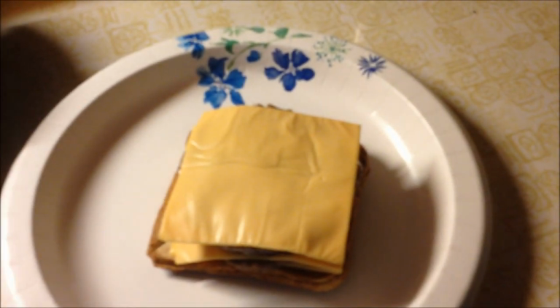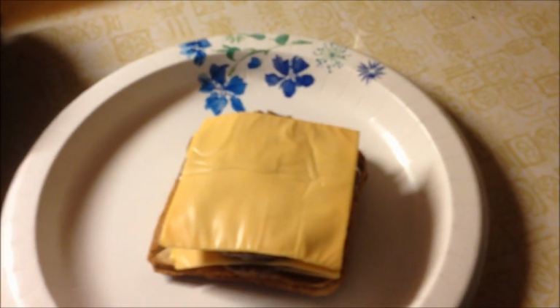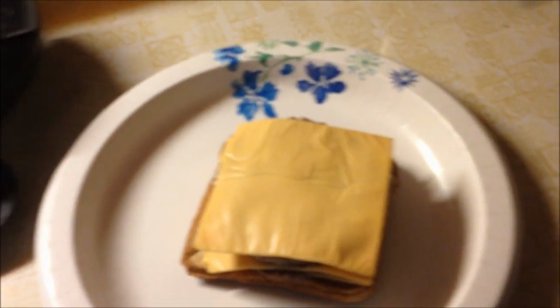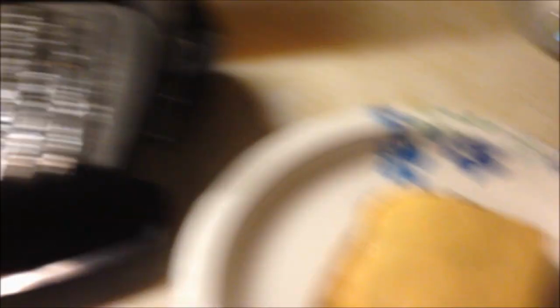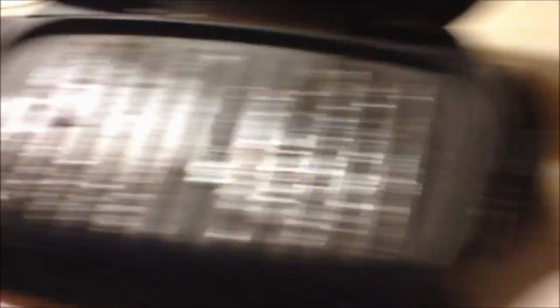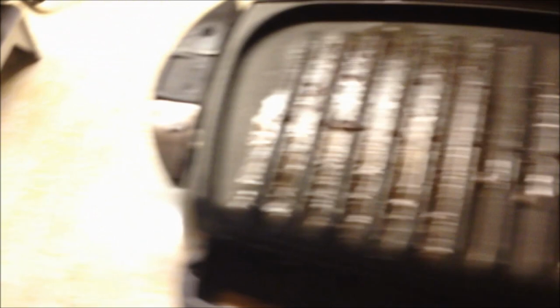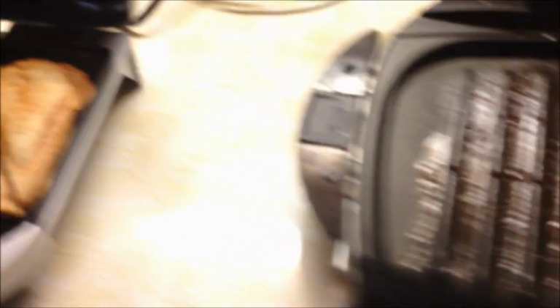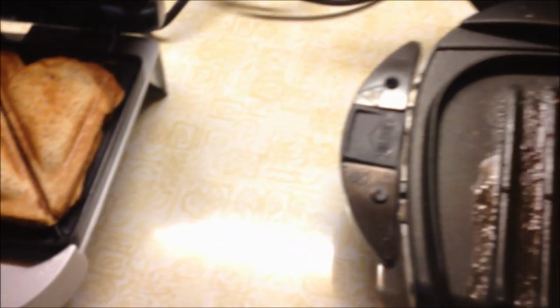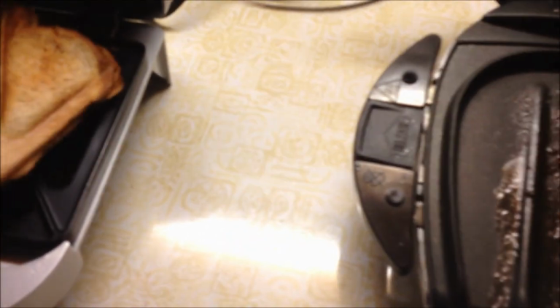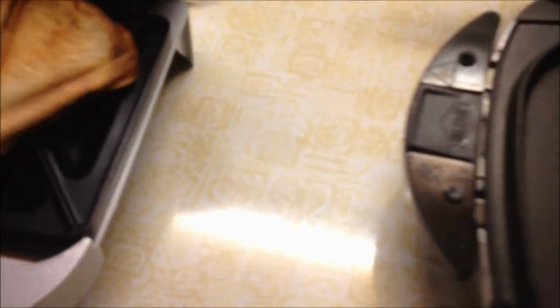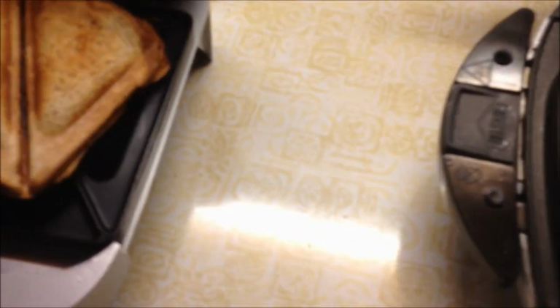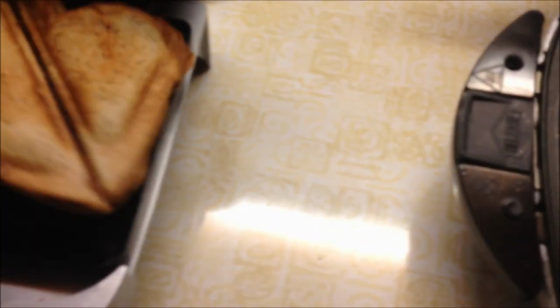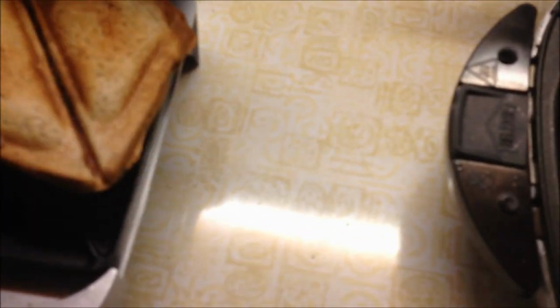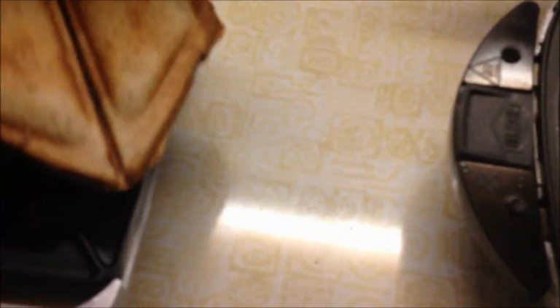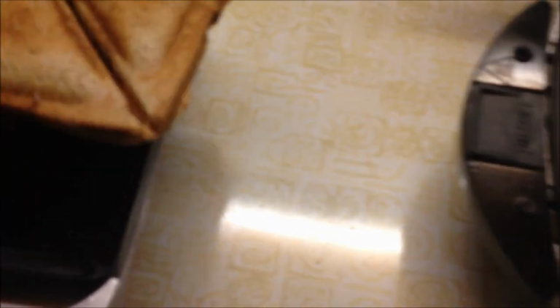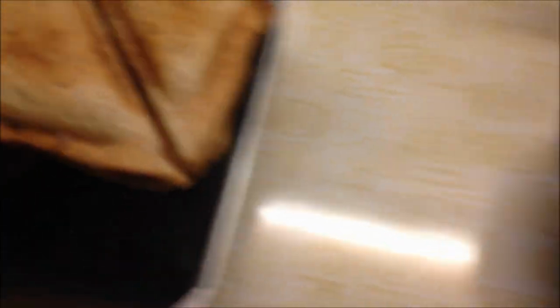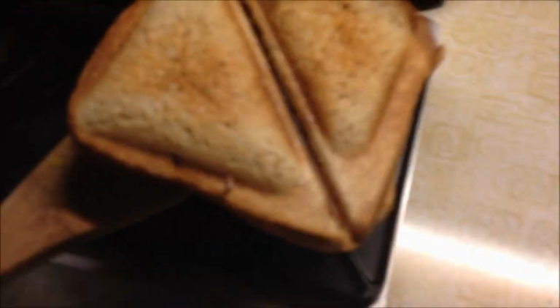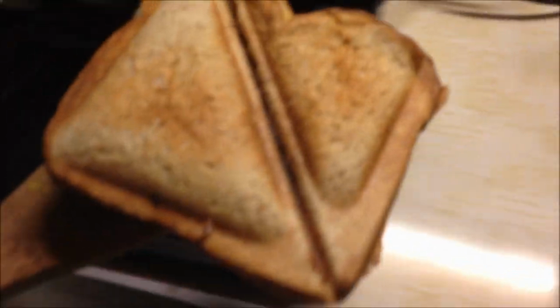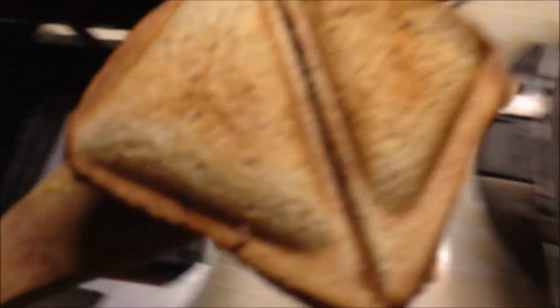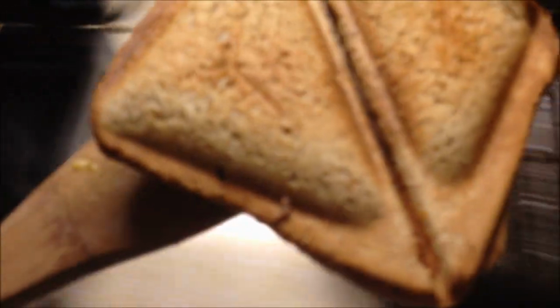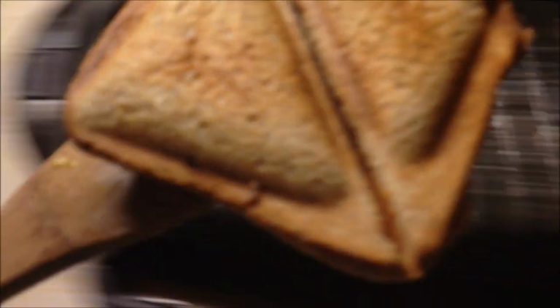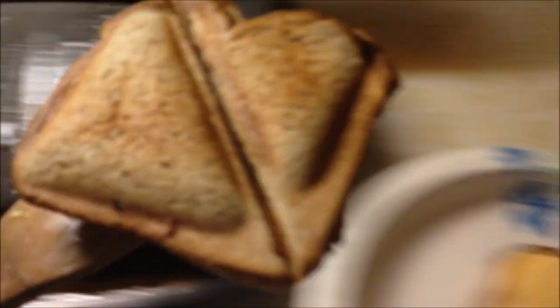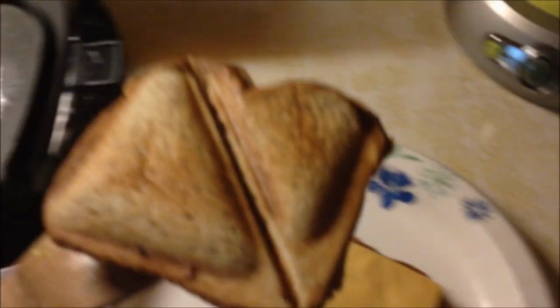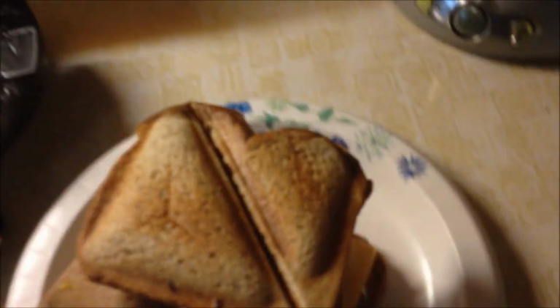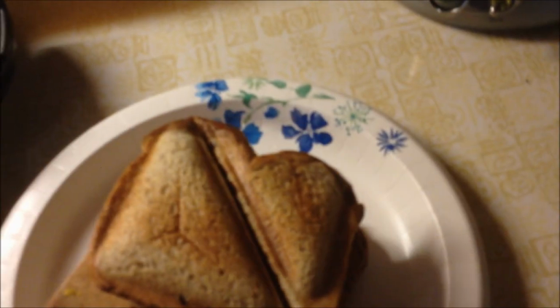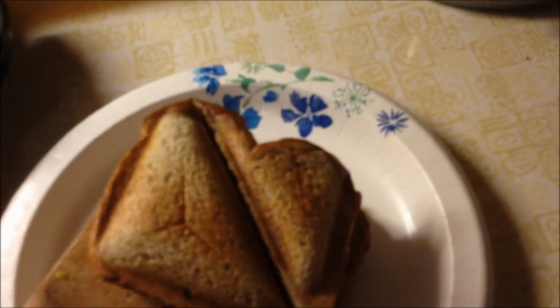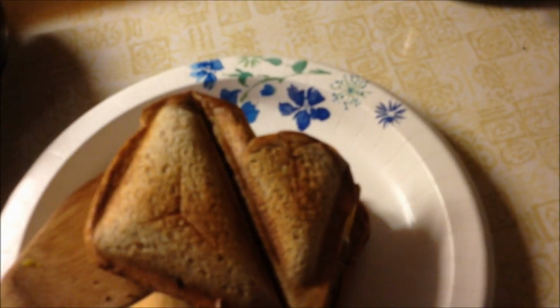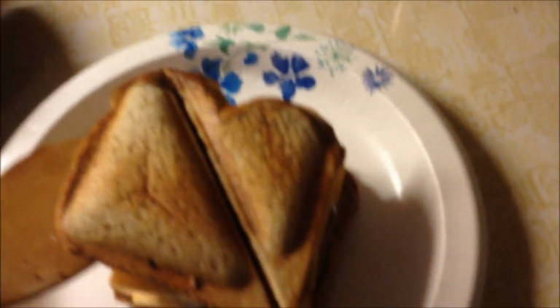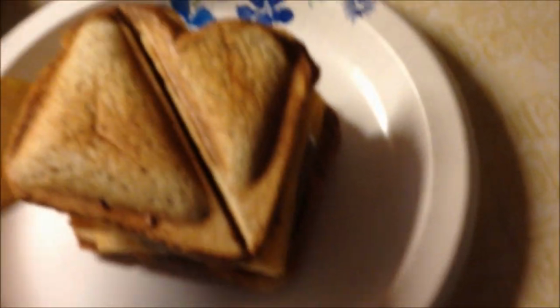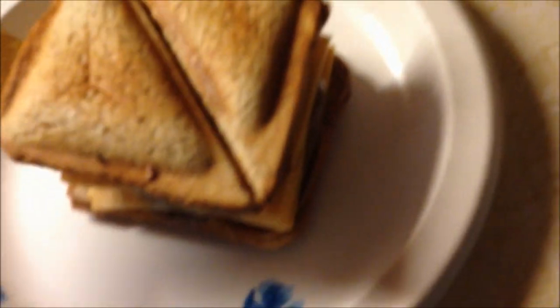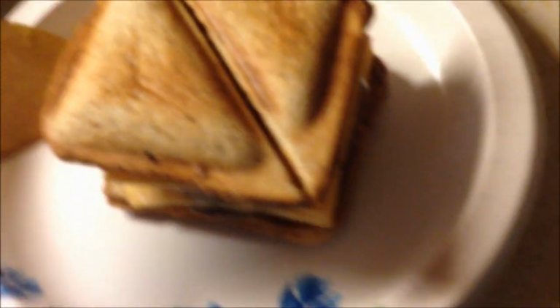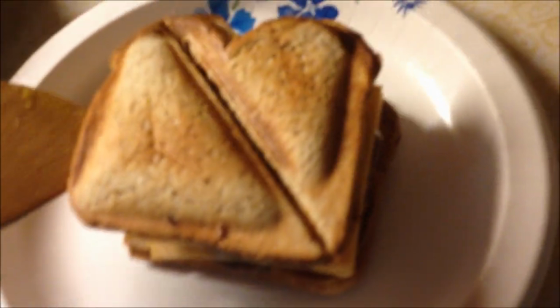And wait. Go make your sandwich maker. Get your other grilled cheese and put it on that.